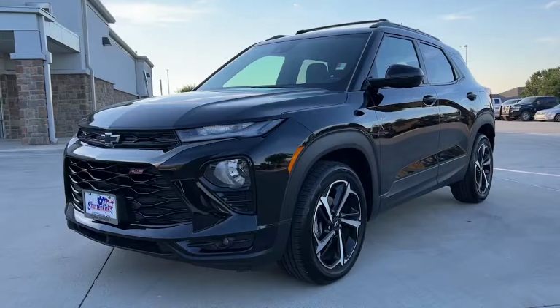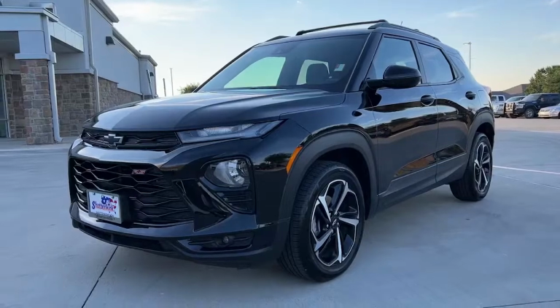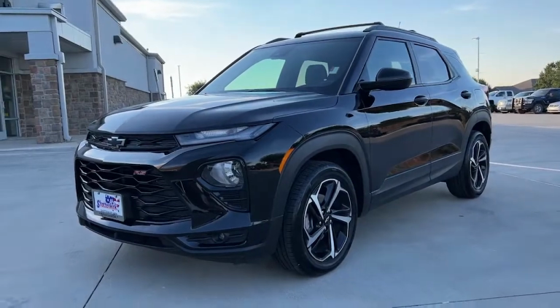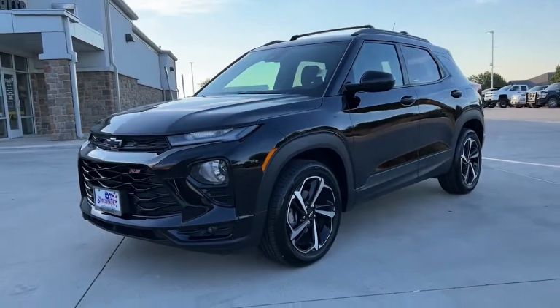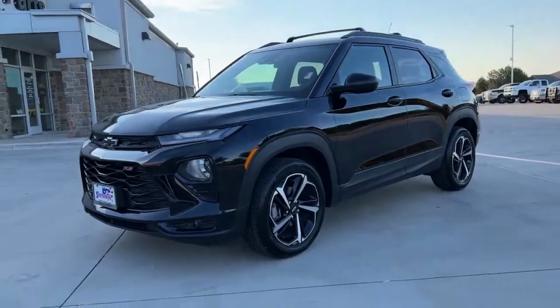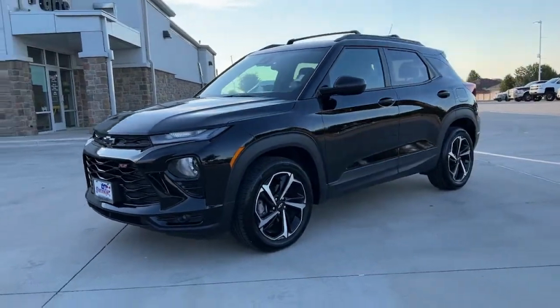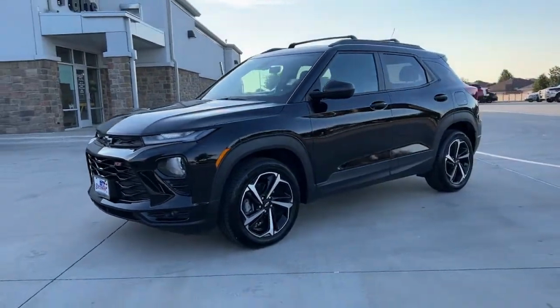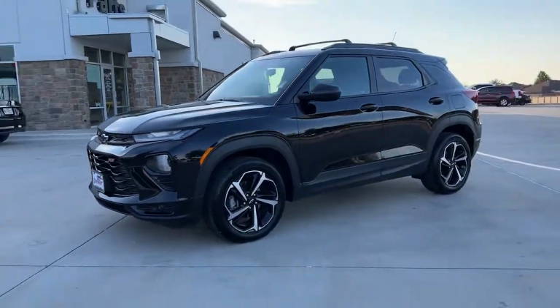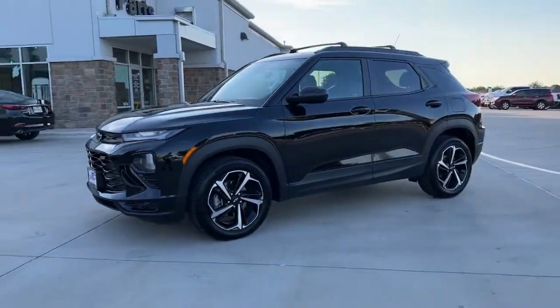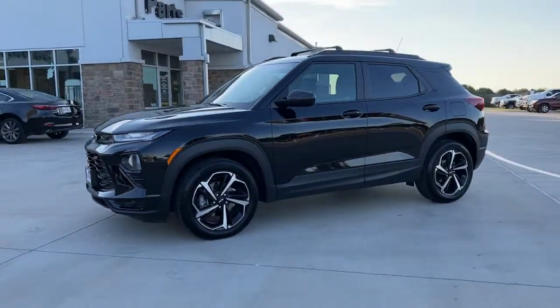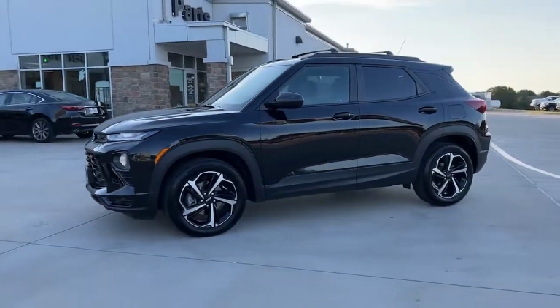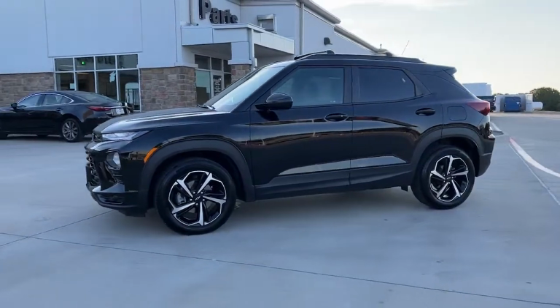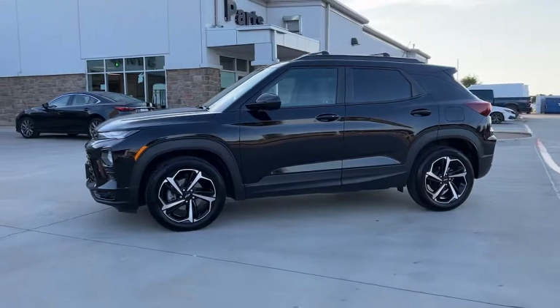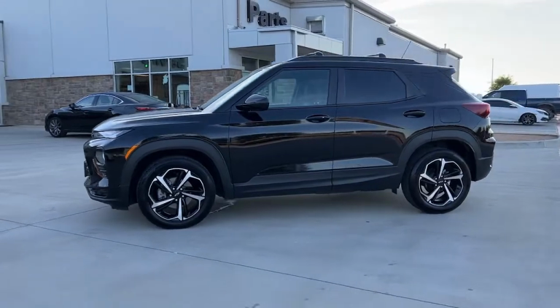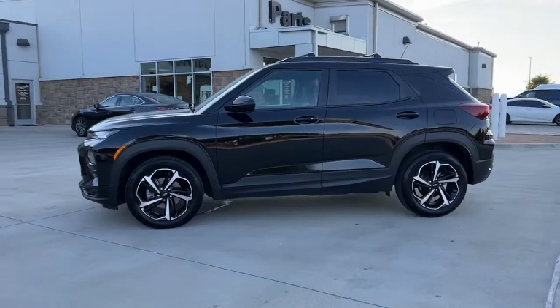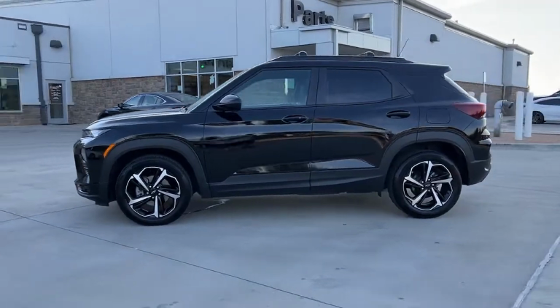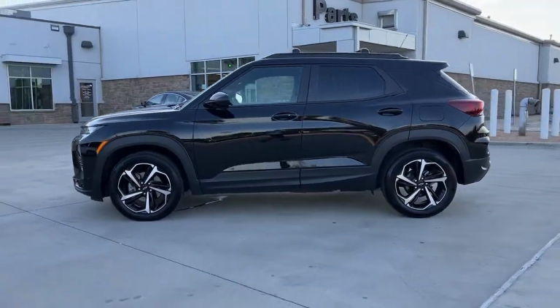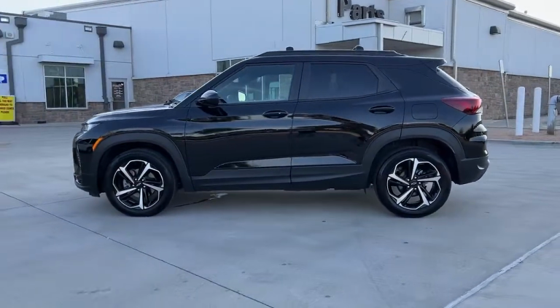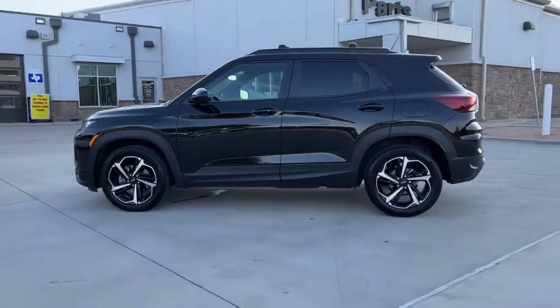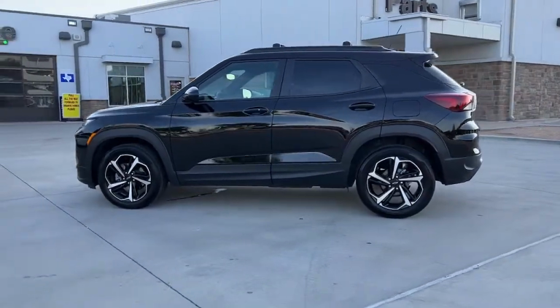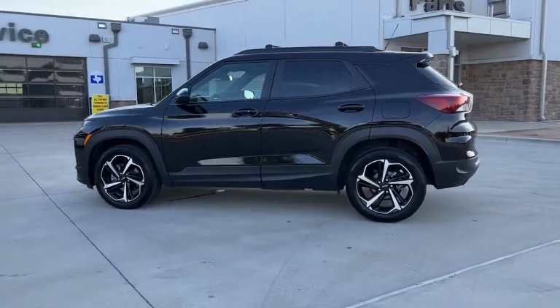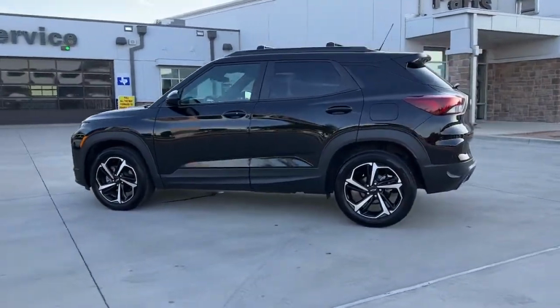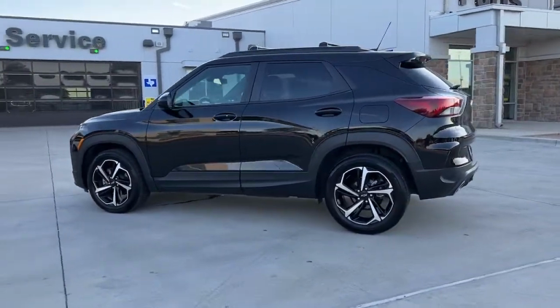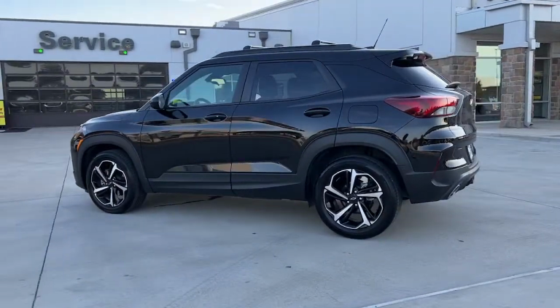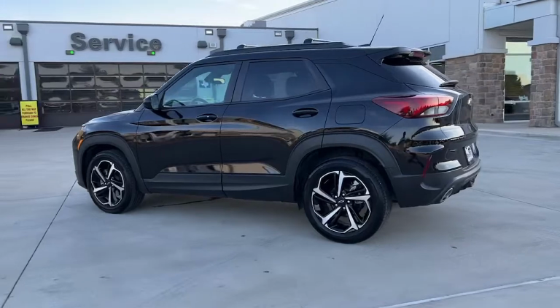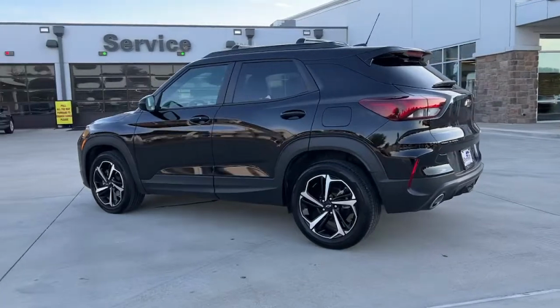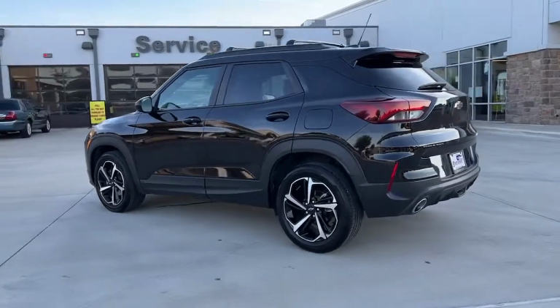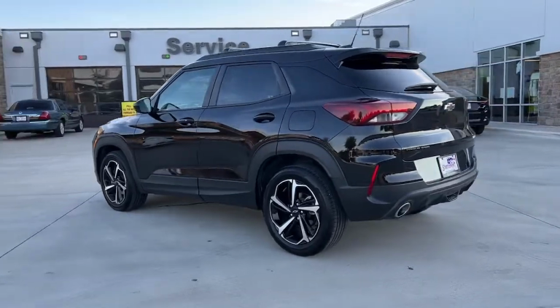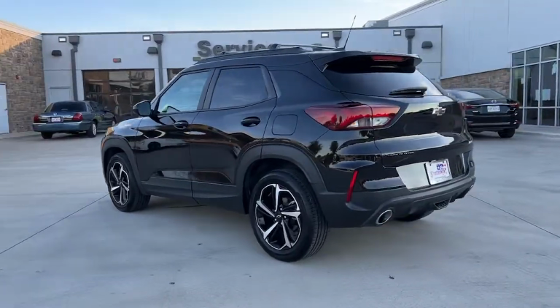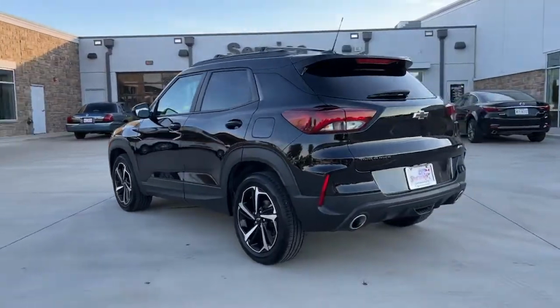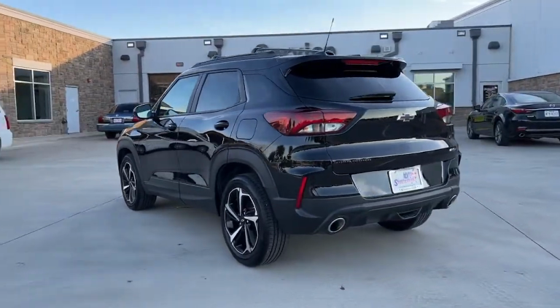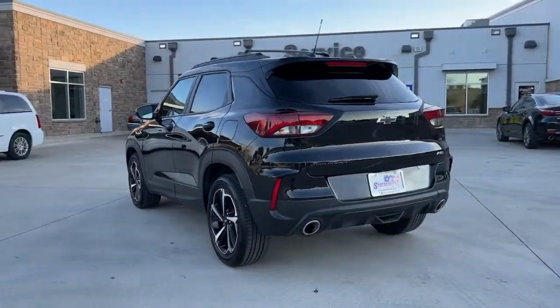Enjoy the view of this 2022 Chevrolet Trailblazer. With less than 20,000 miles on the odometer, this vehicle stands out from the rest. Make the most of every outing in this can-do Trailblazer.